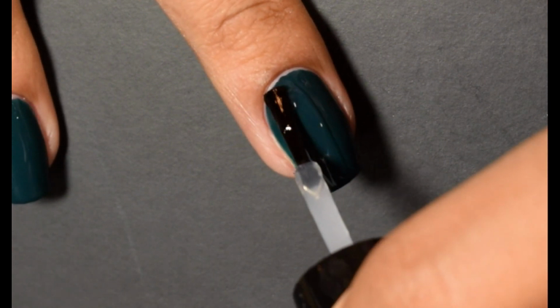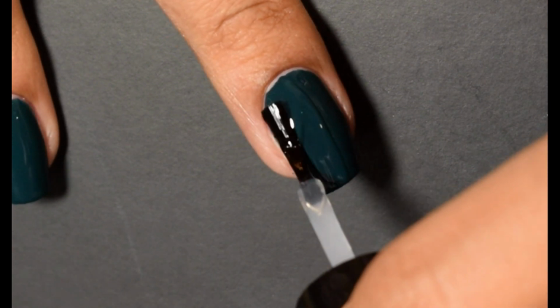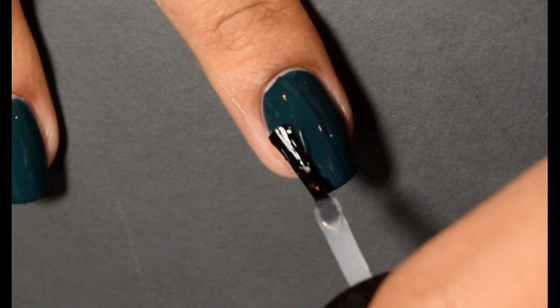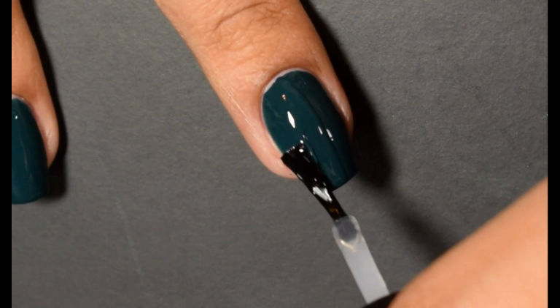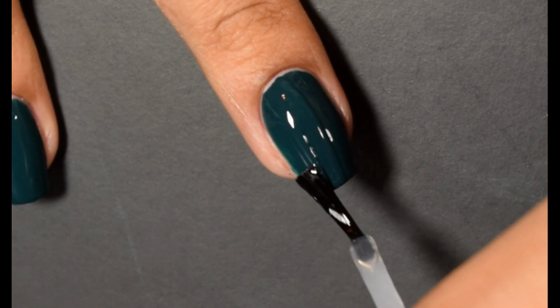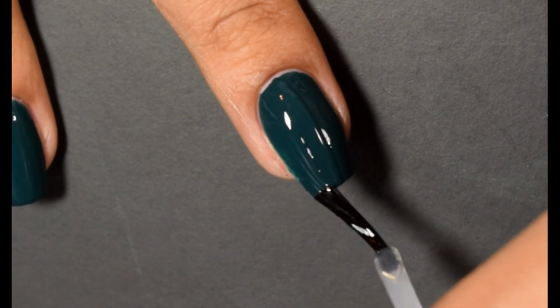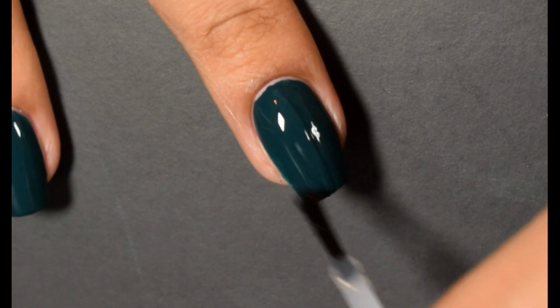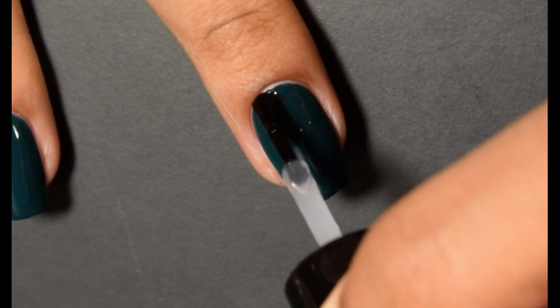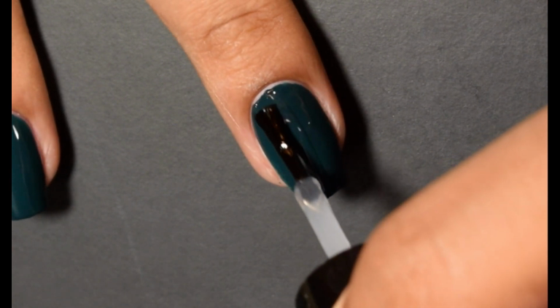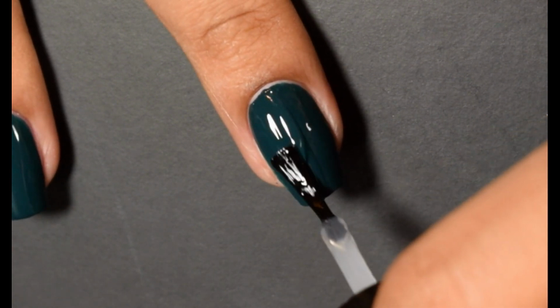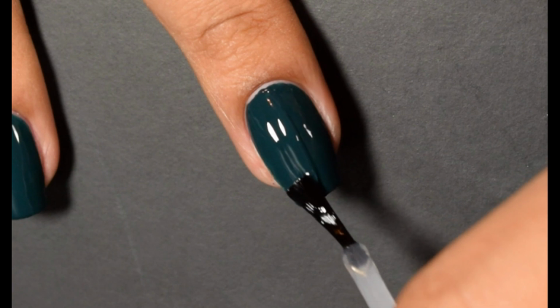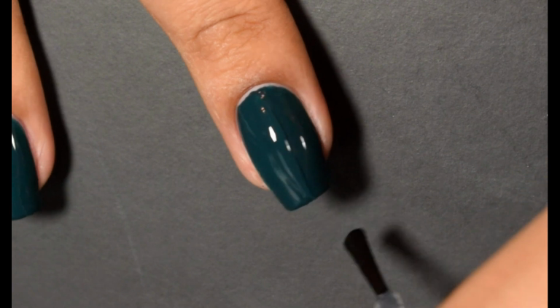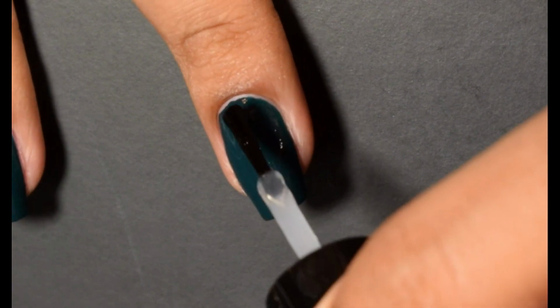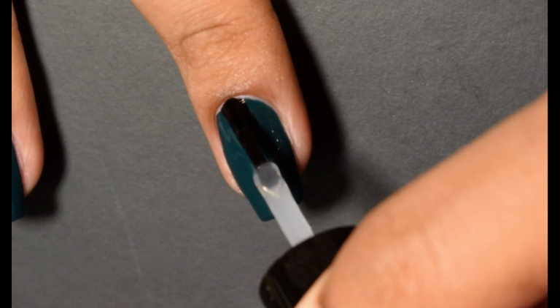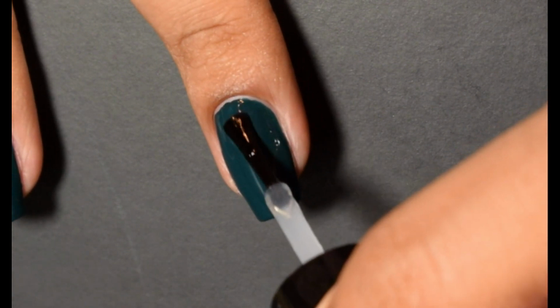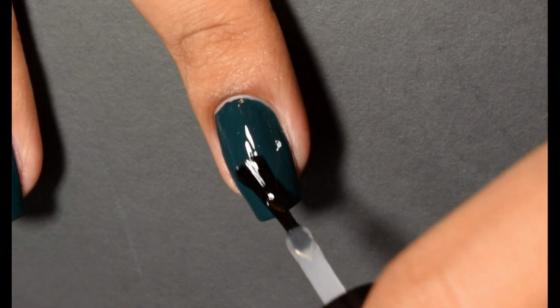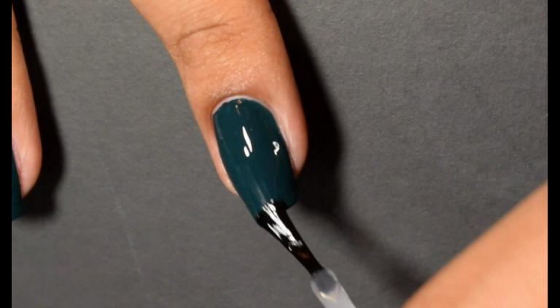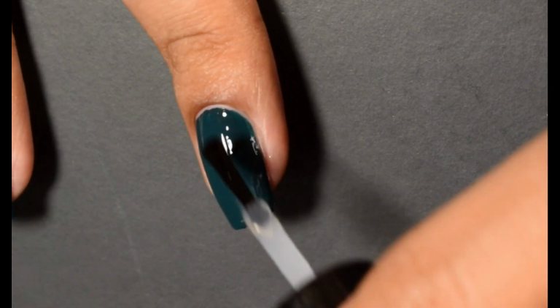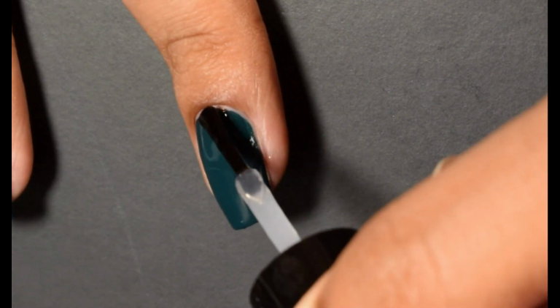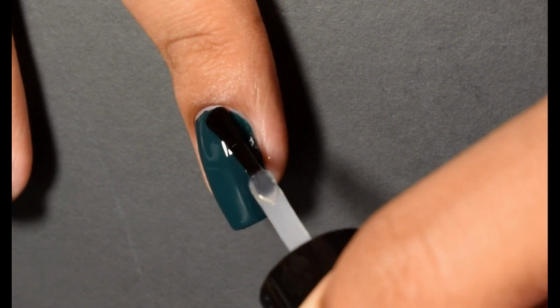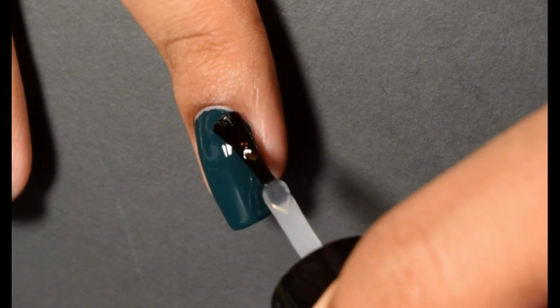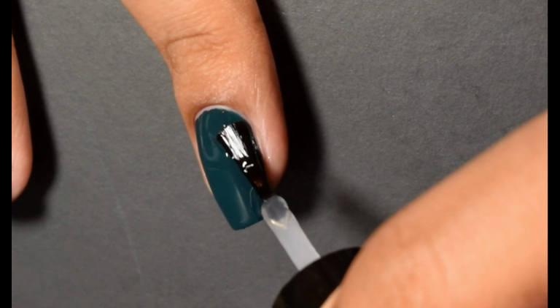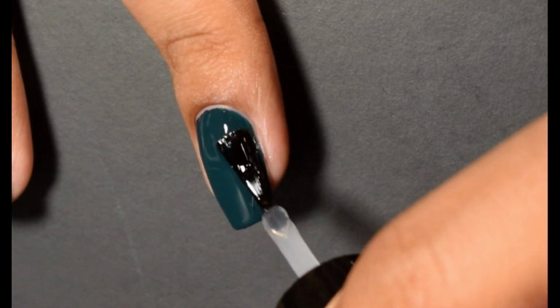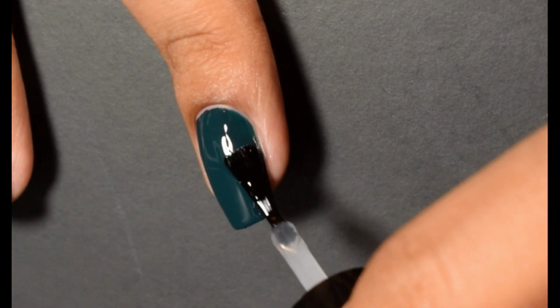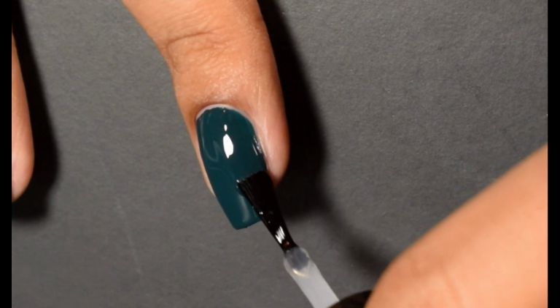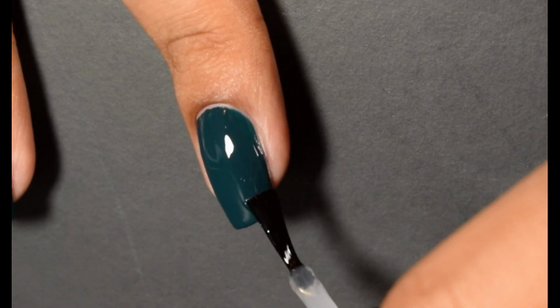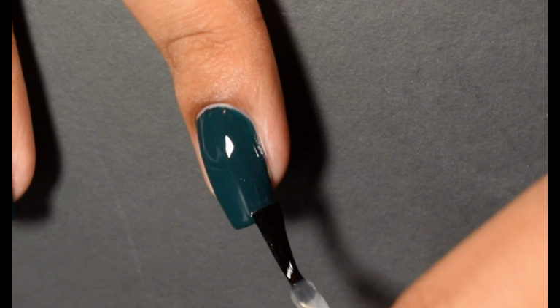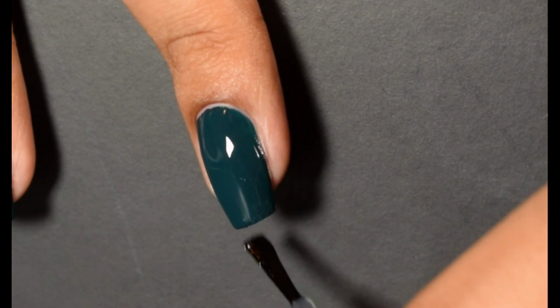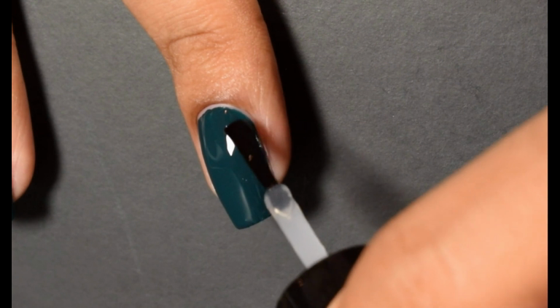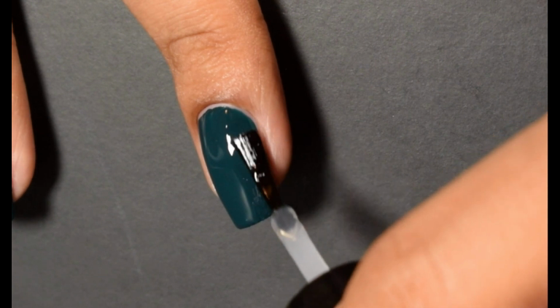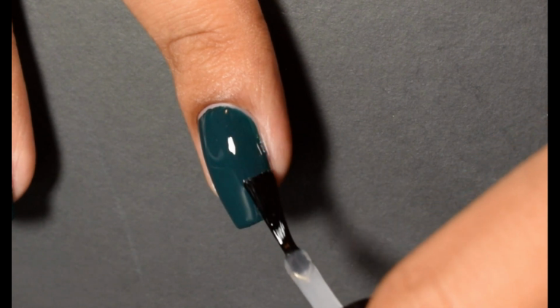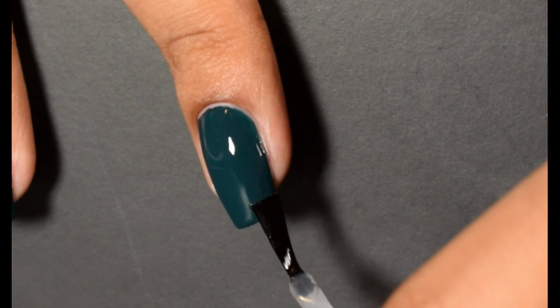Very smooth, very rich, and just once again another really nice color that I could see being great for a lot of your holiday manicures for this time of year.